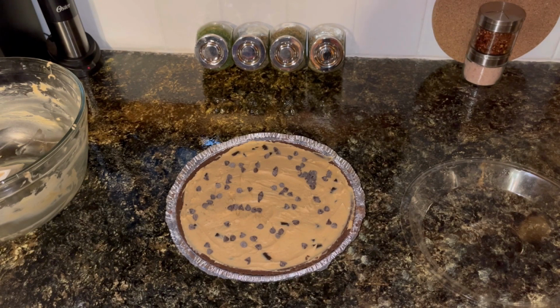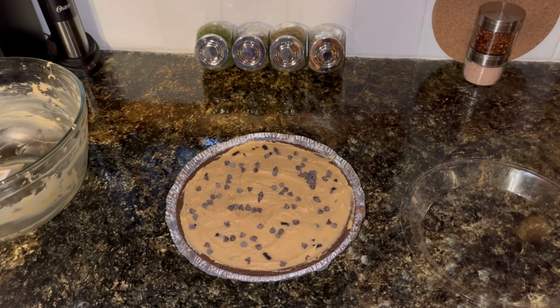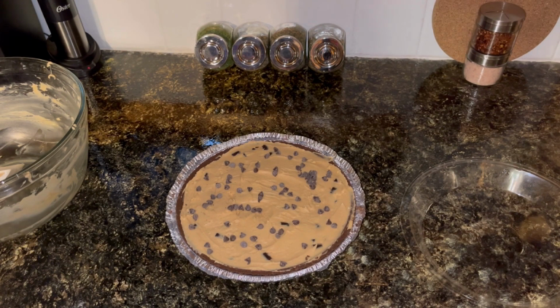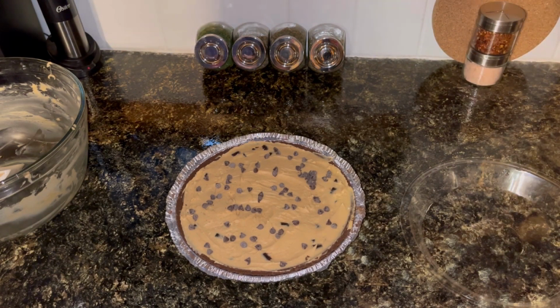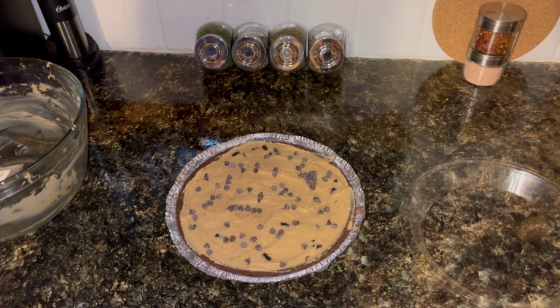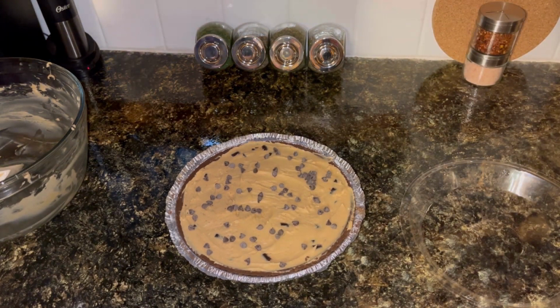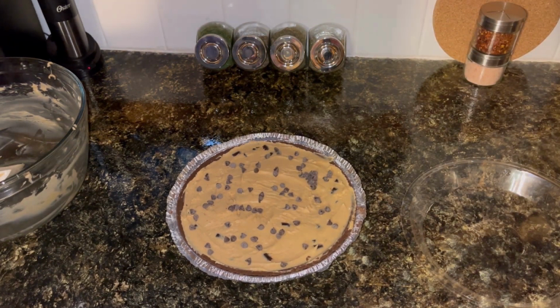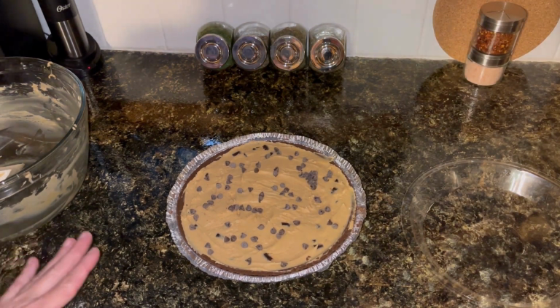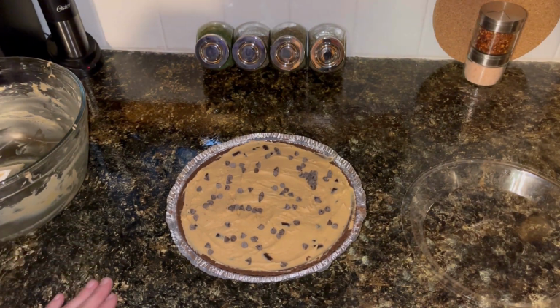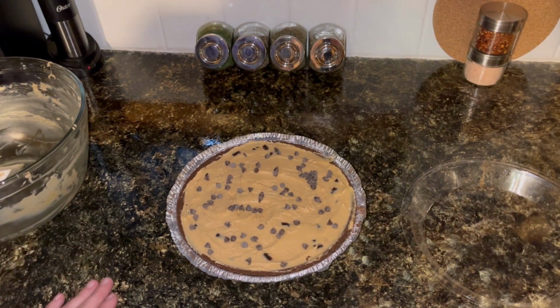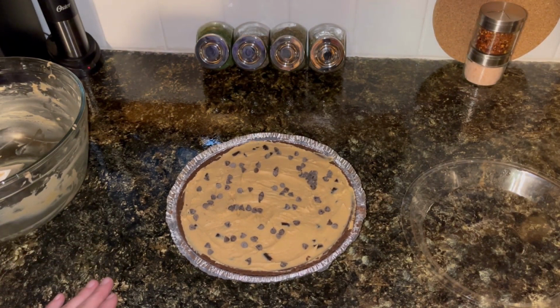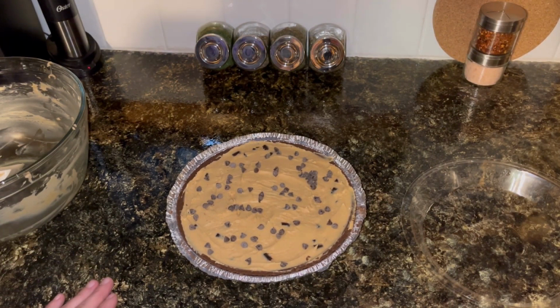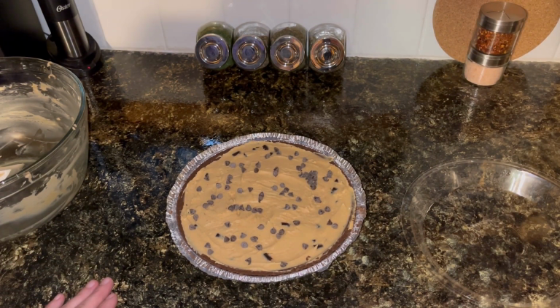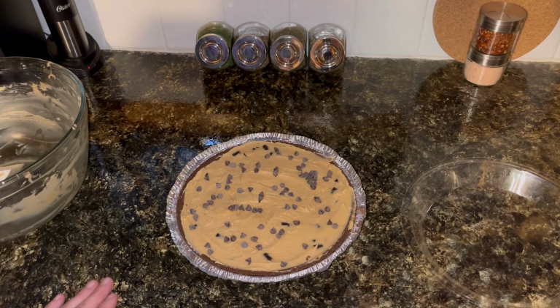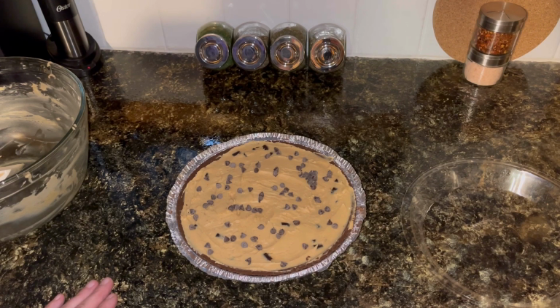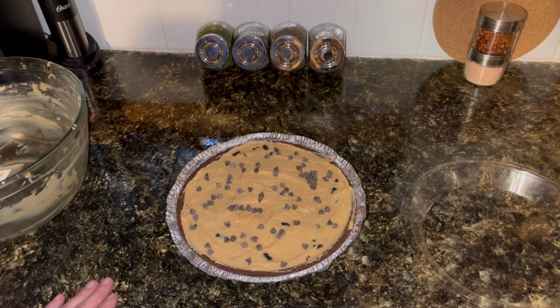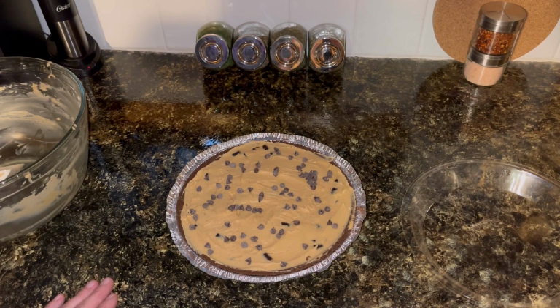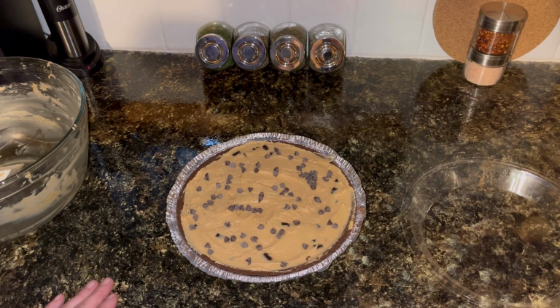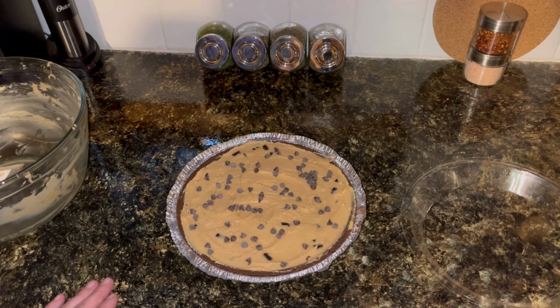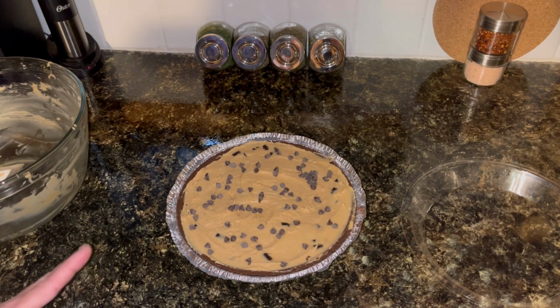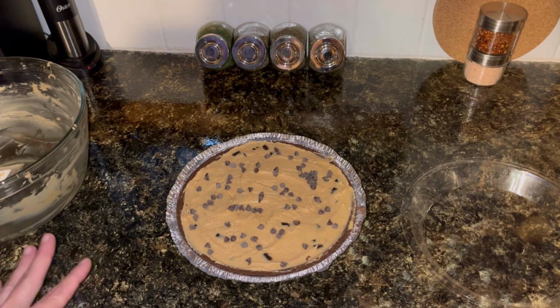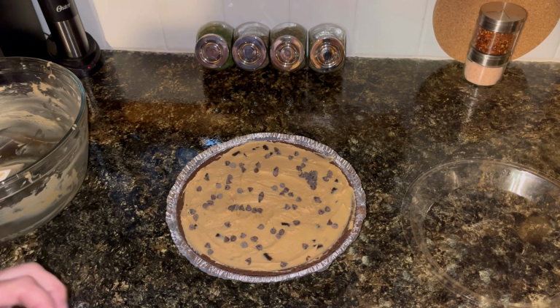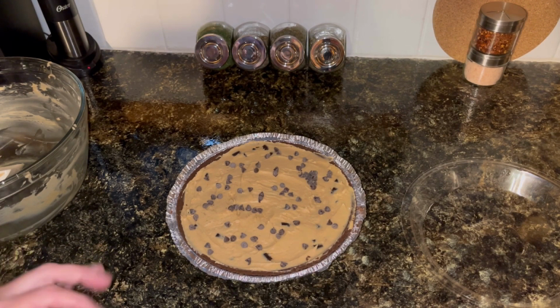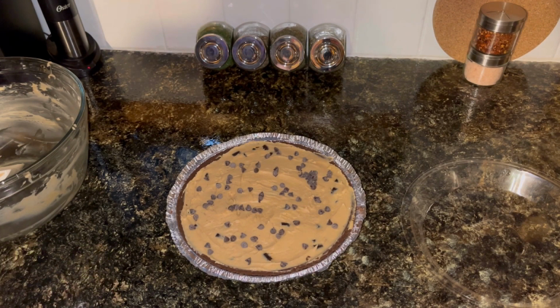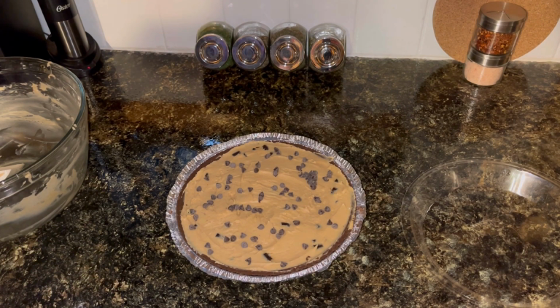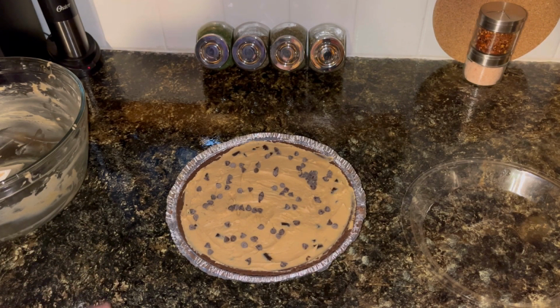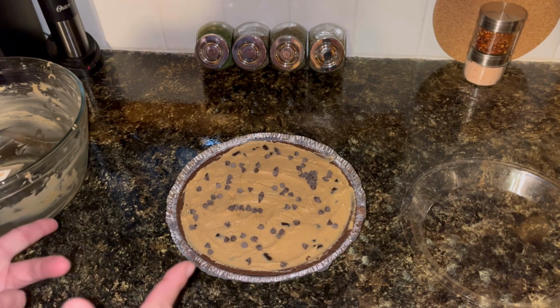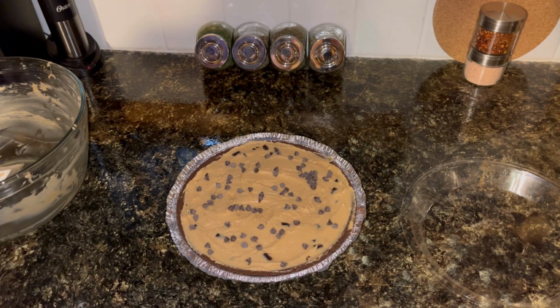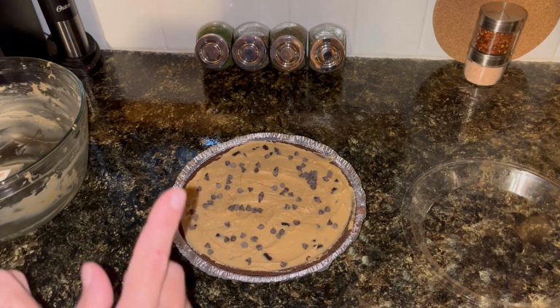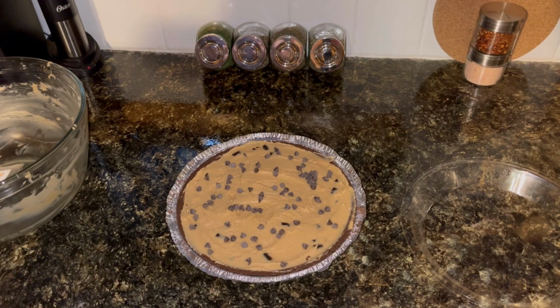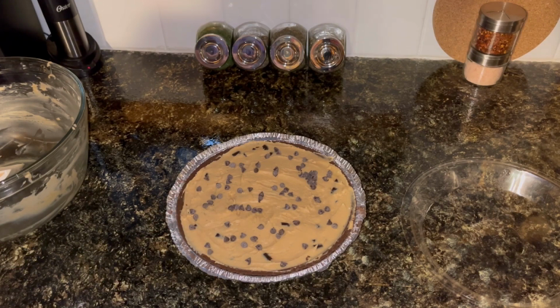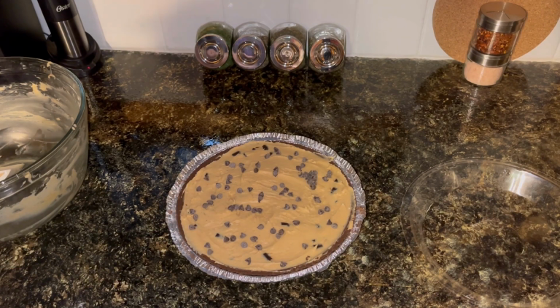Now I'm going to cover it and put it in the refrigerator for probably two to three hours, and let it get nice and chilled and set up. And then I'll come back and give it a taste test.